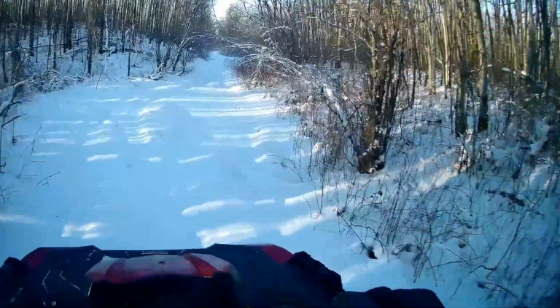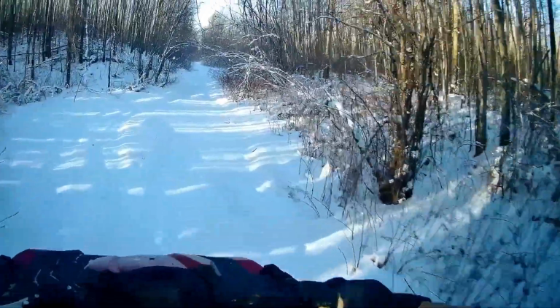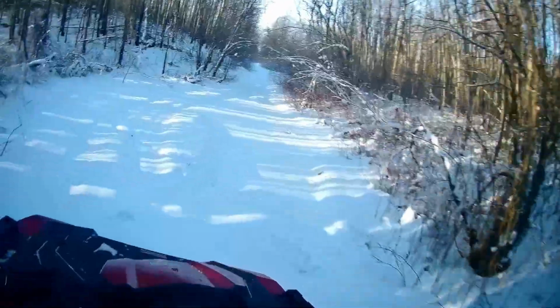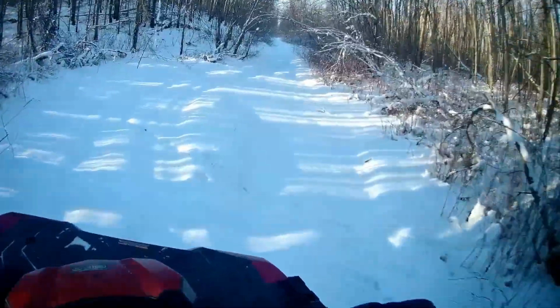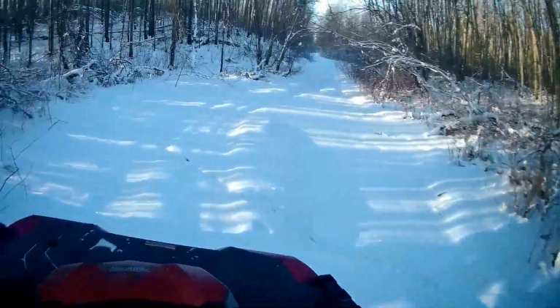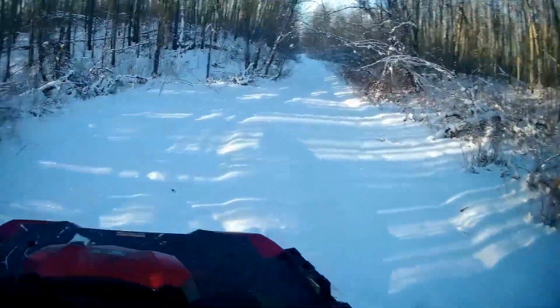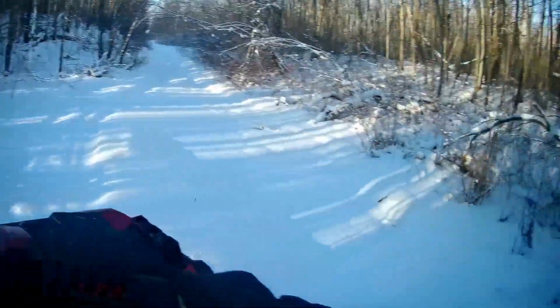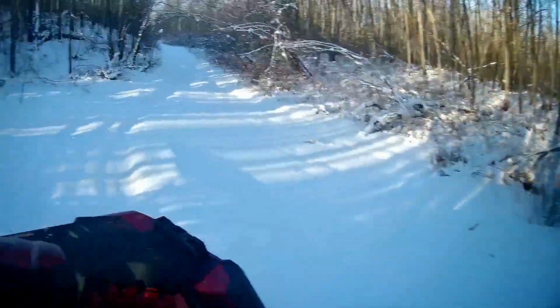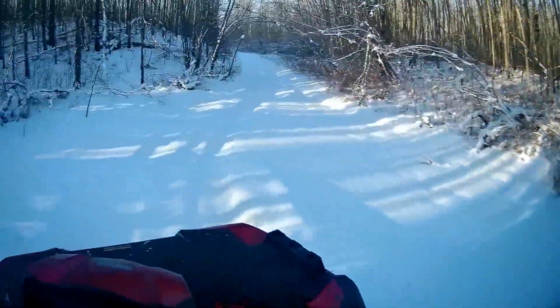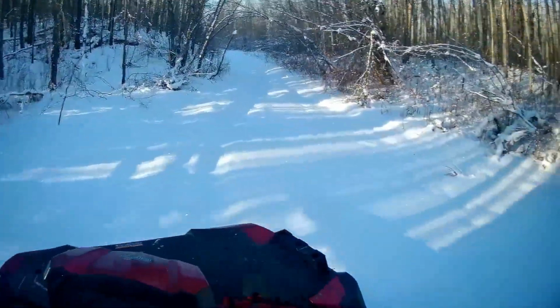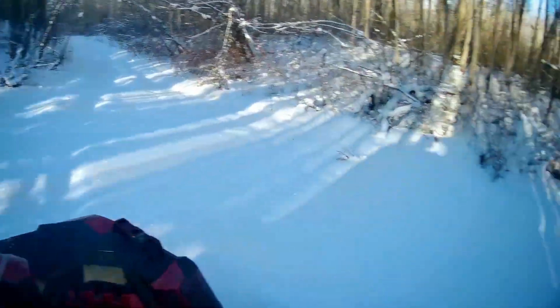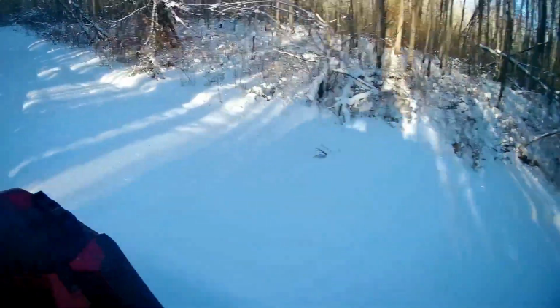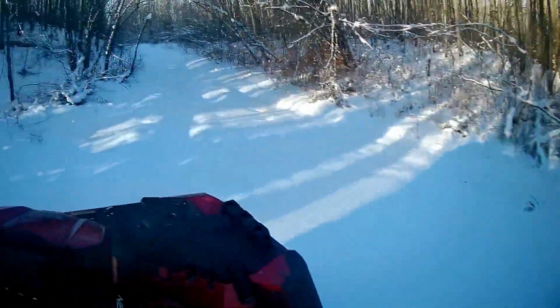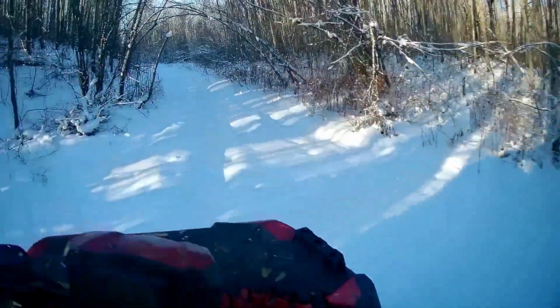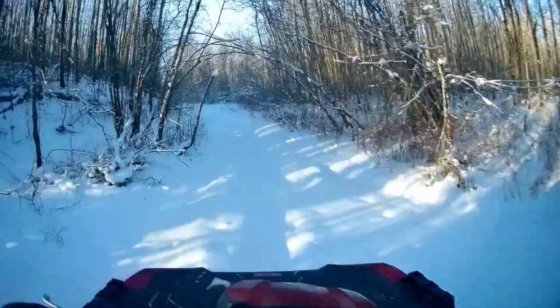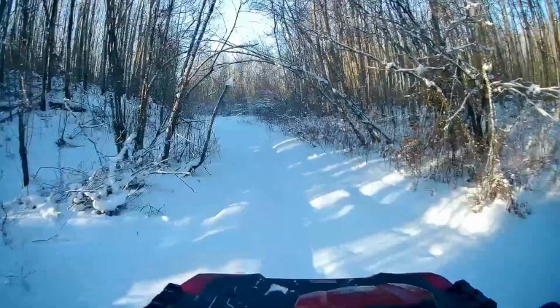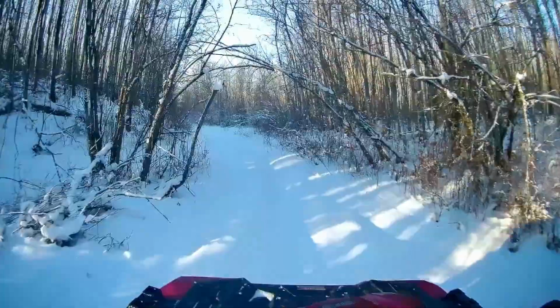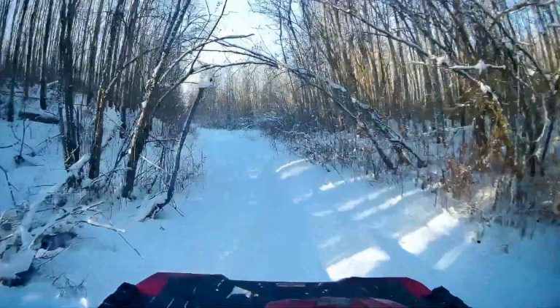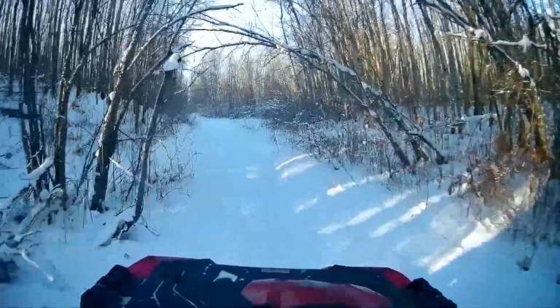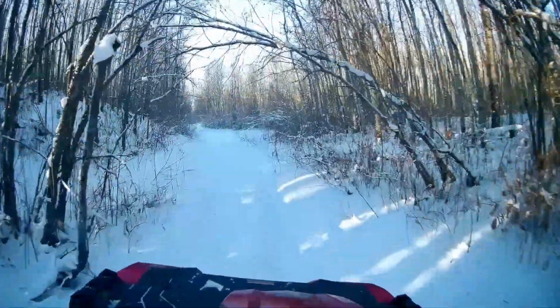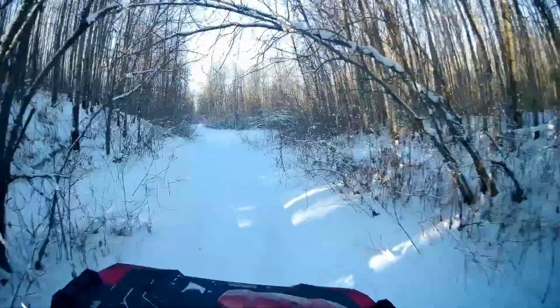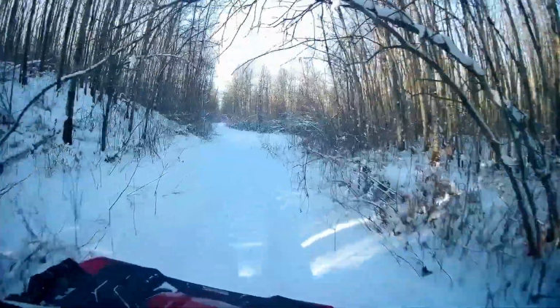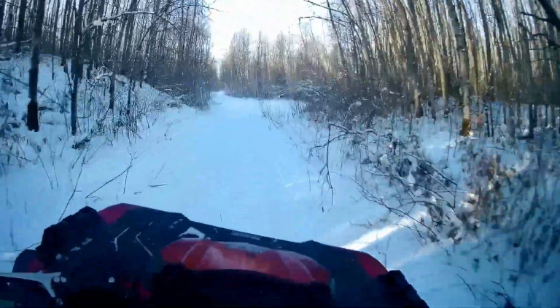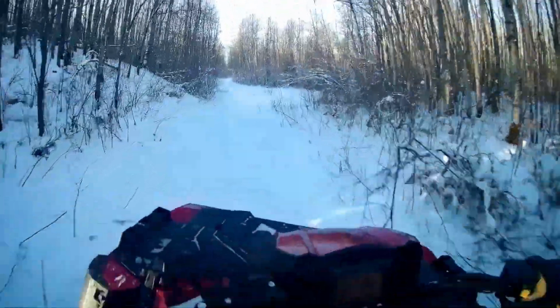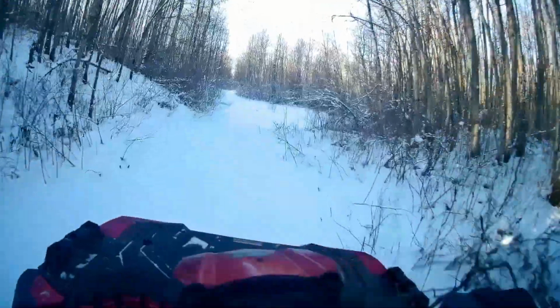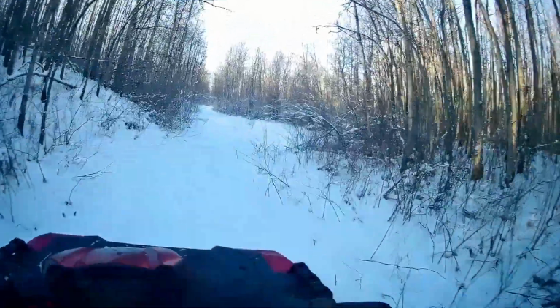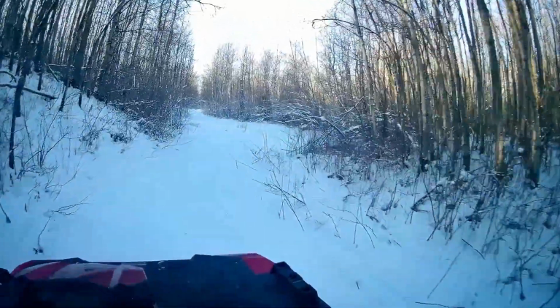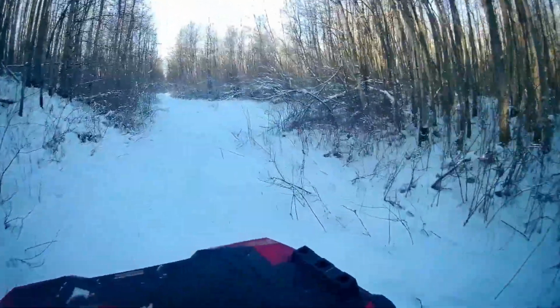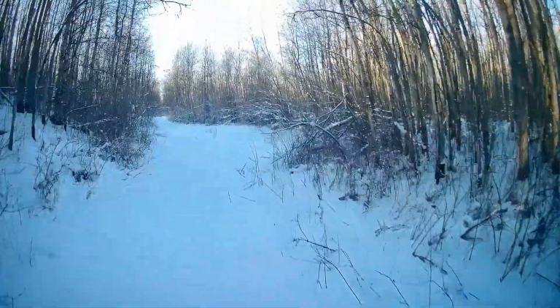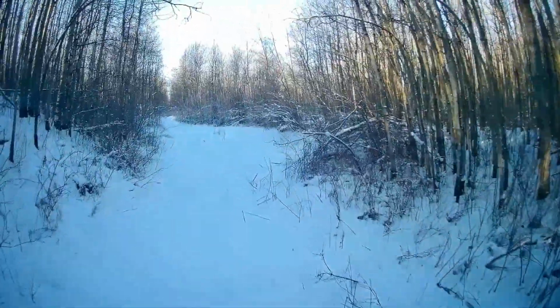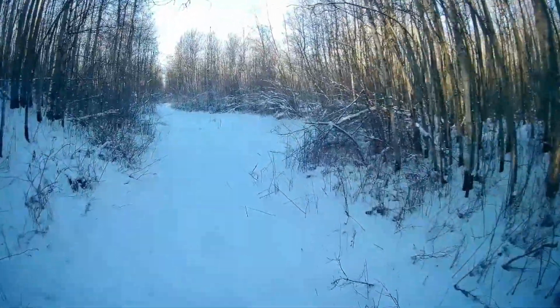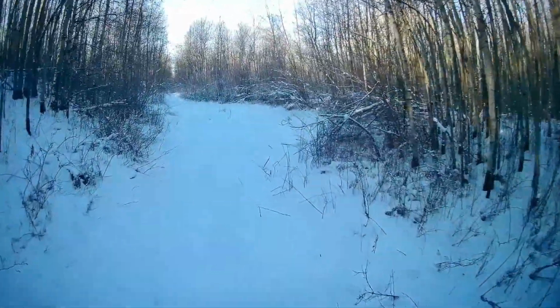Oh yeah, I think this is a... yeah, not too bad of a spot. Oh, this one! Yeah! Okay, these areas.